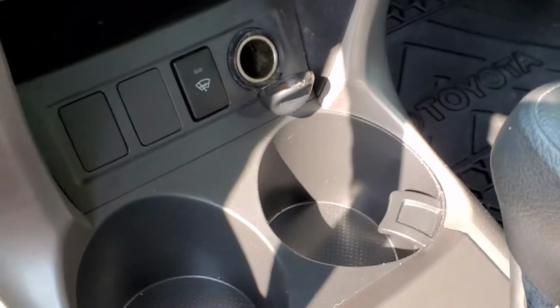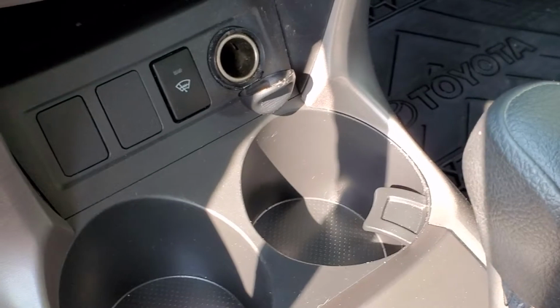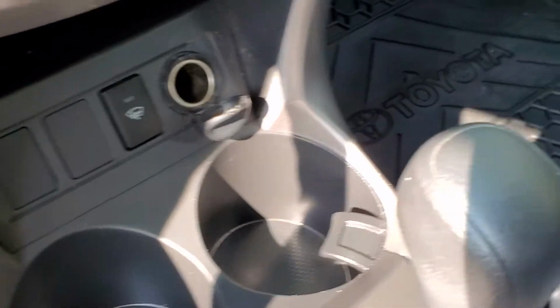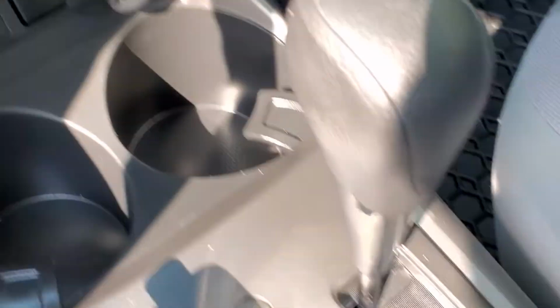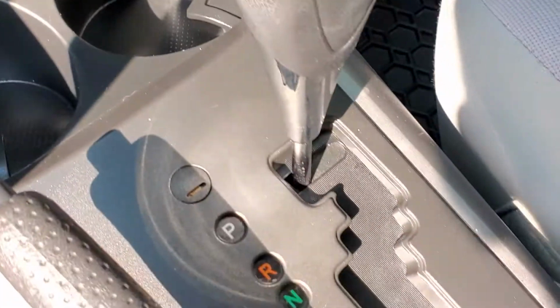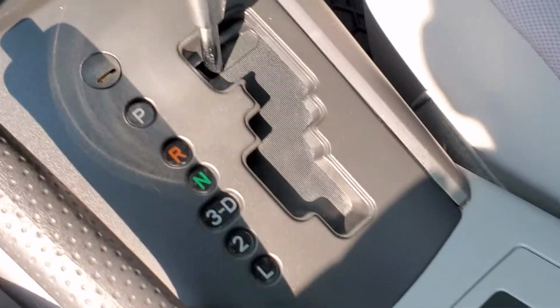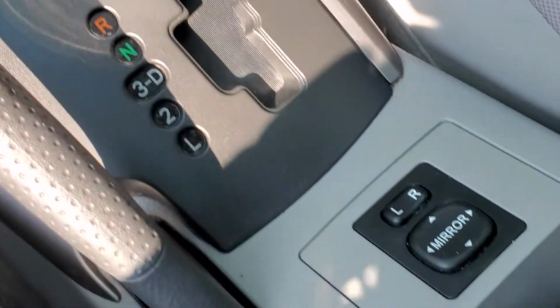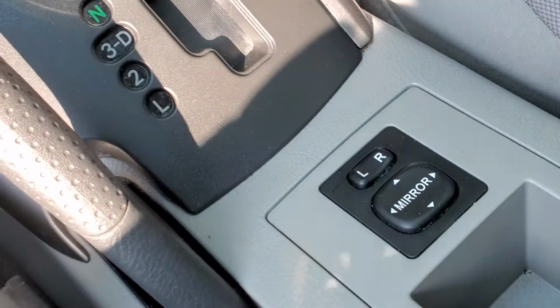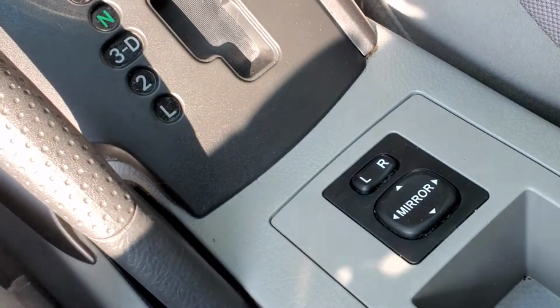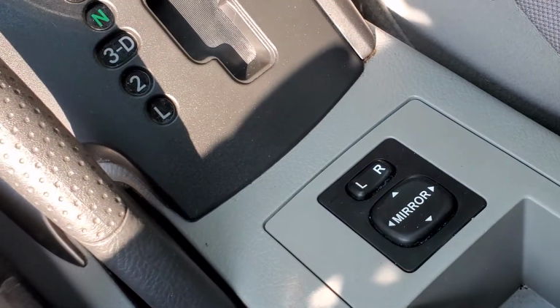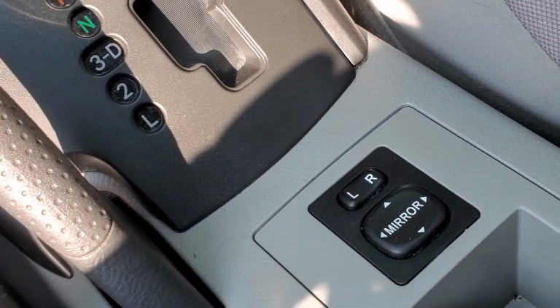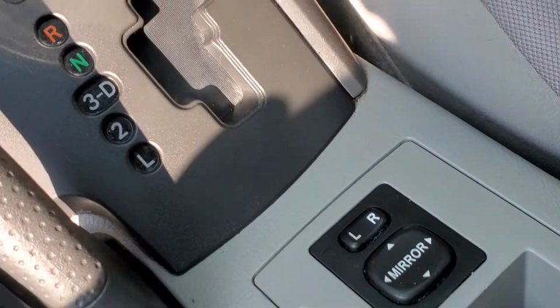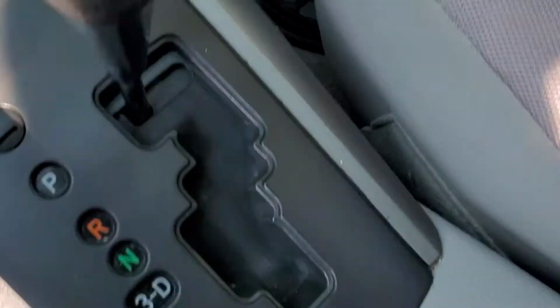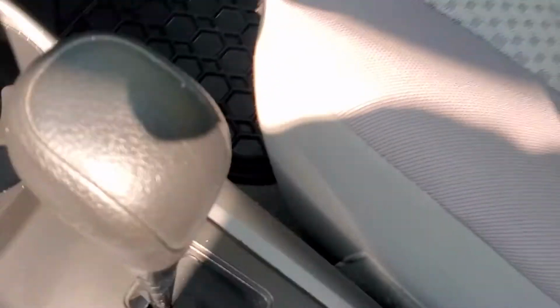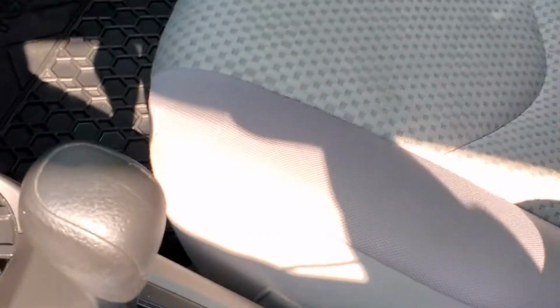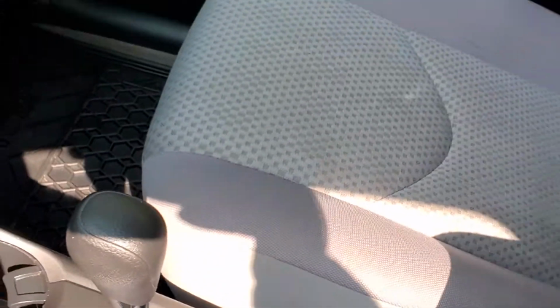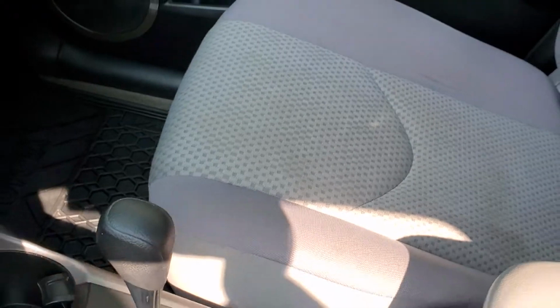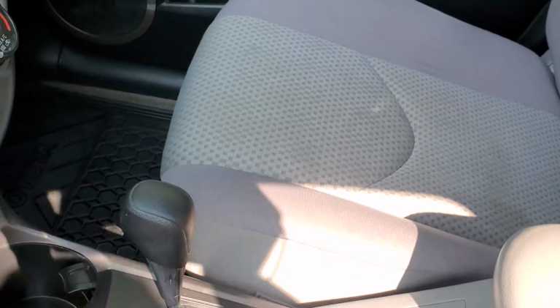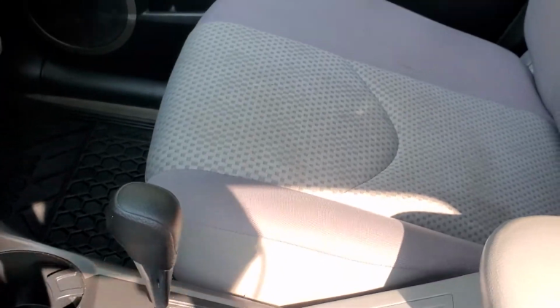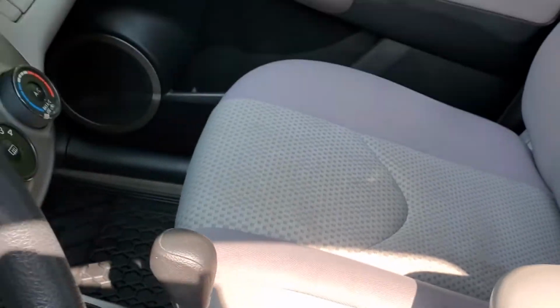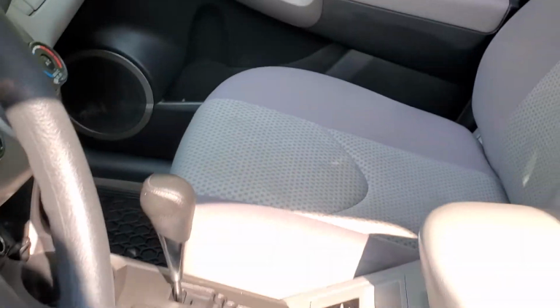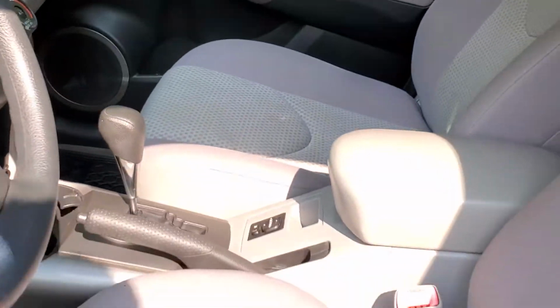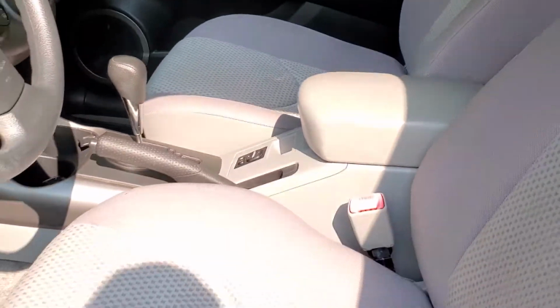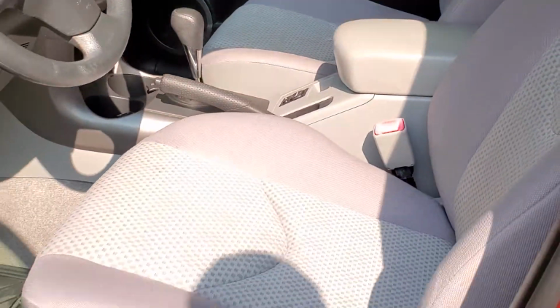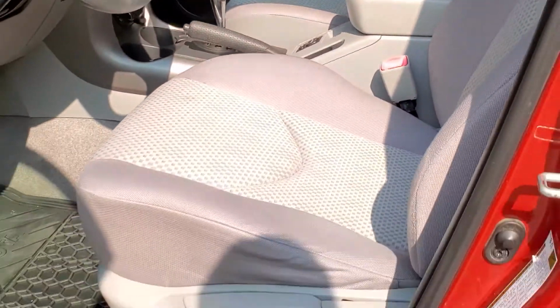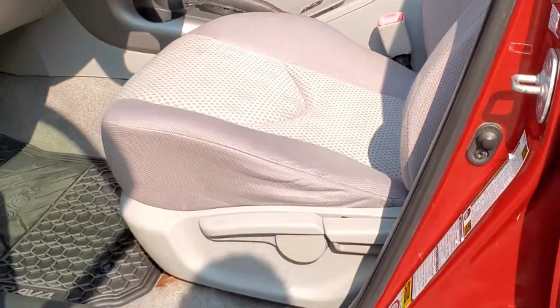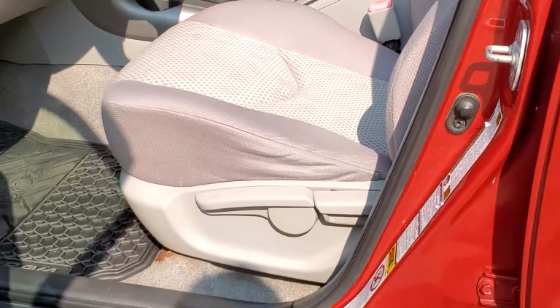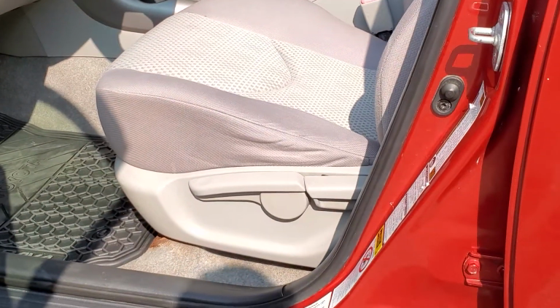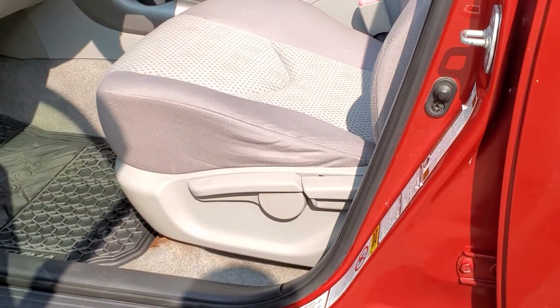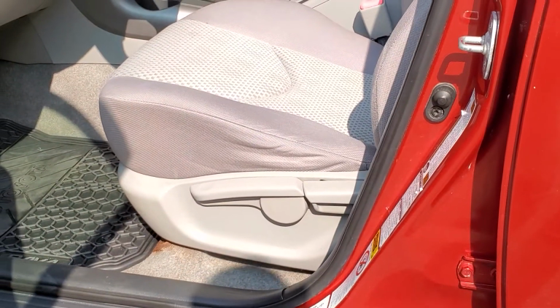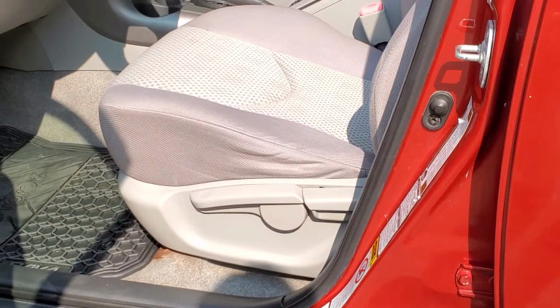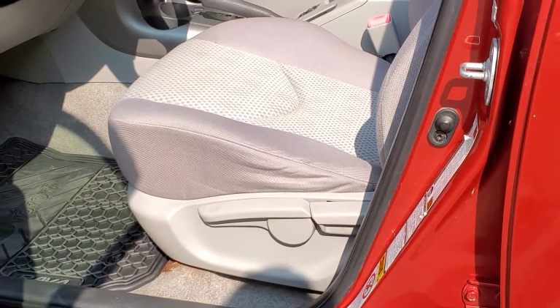Down the center console you will also see the controls for your side view mirrors. Moving to the front seats of the RAV4, you will see the front driver's seat with an adjustment for height and the backrest.